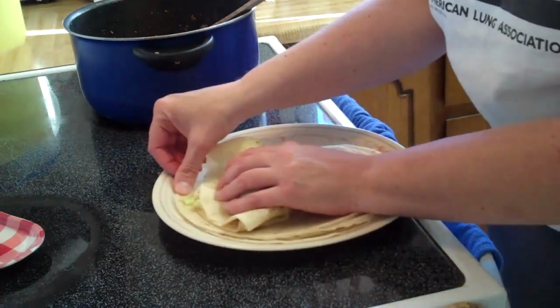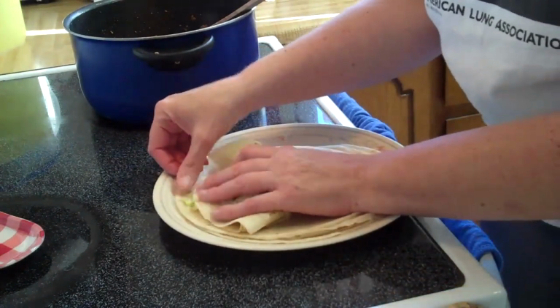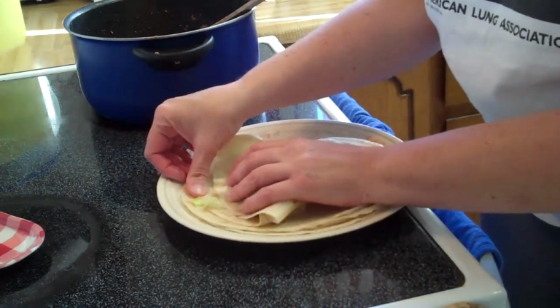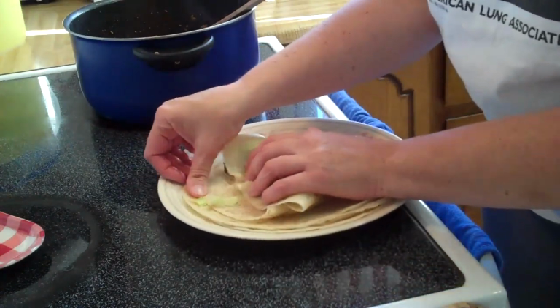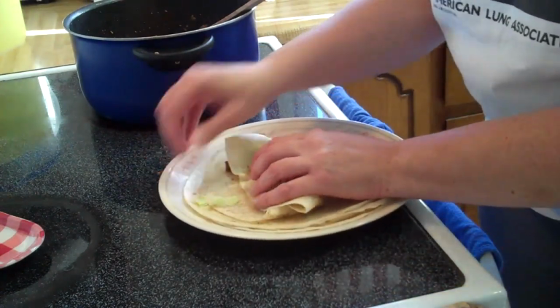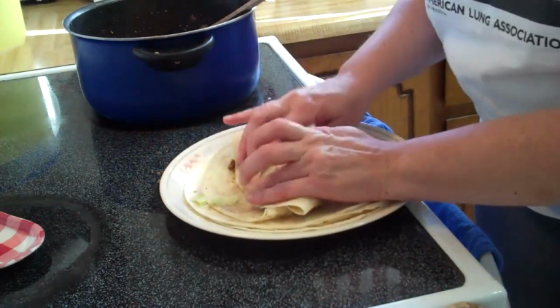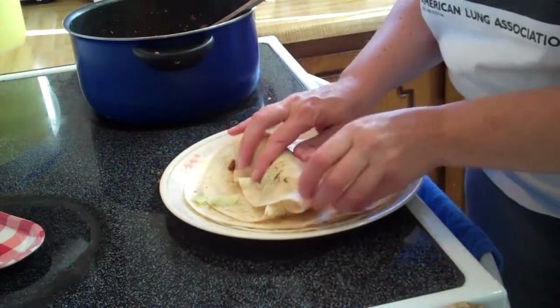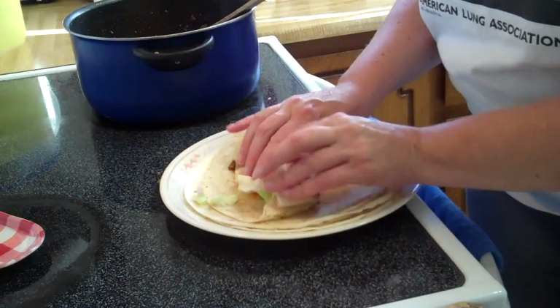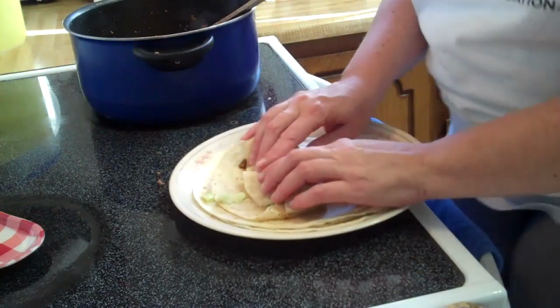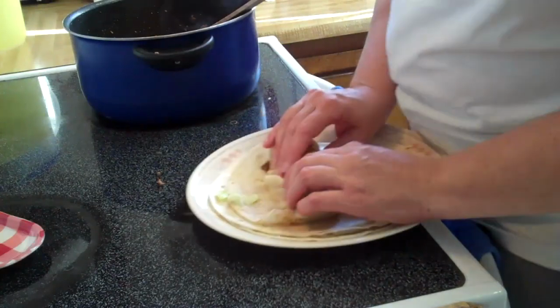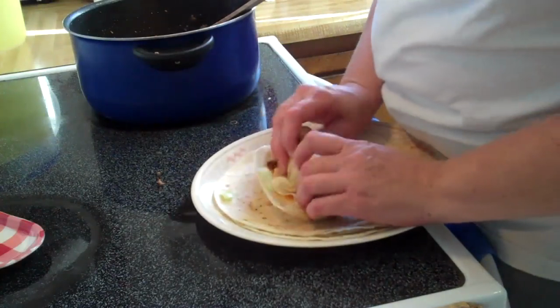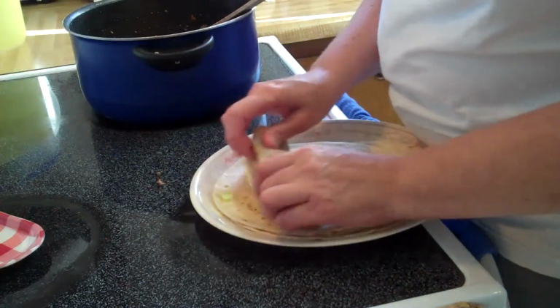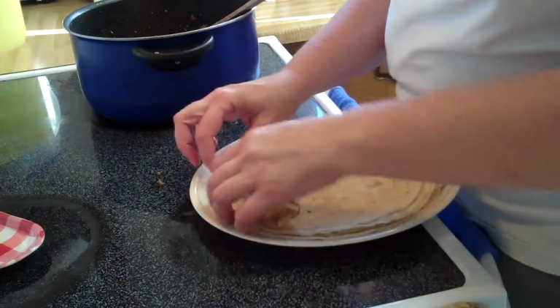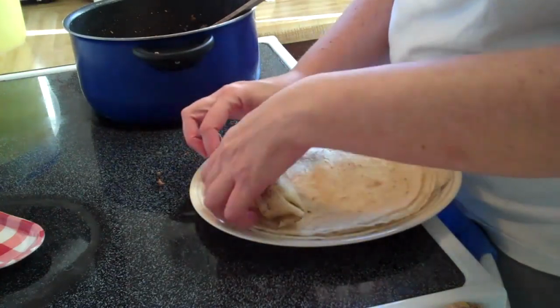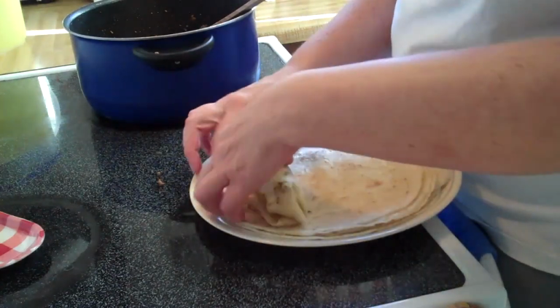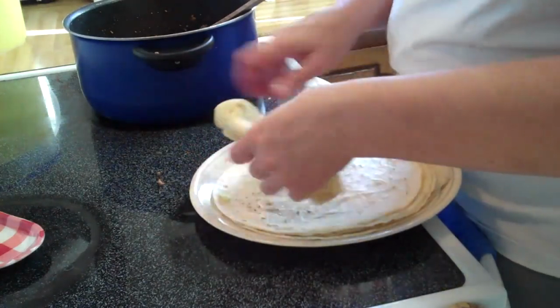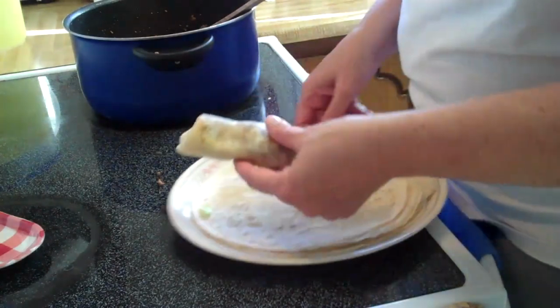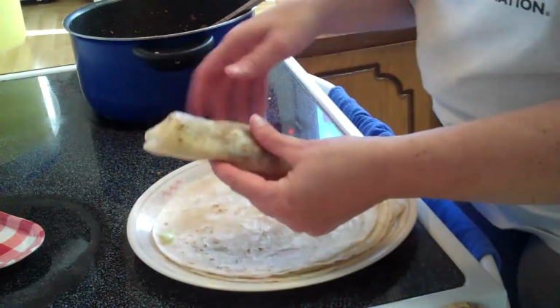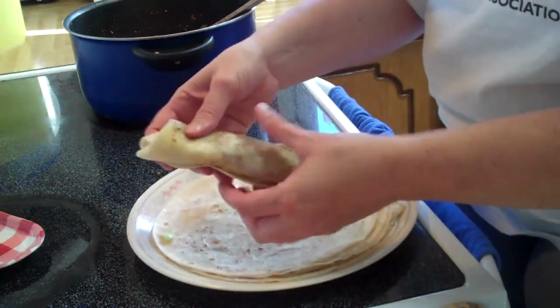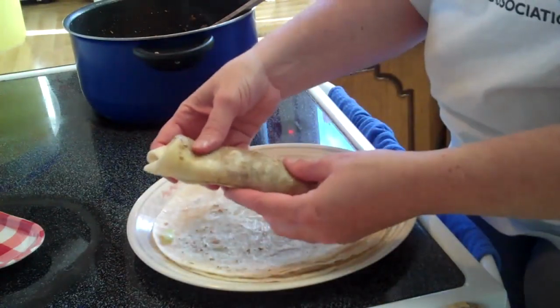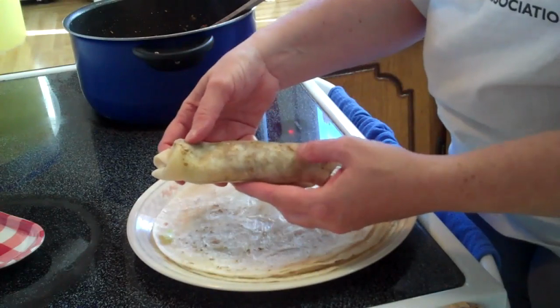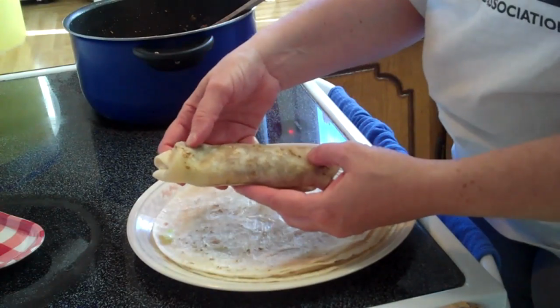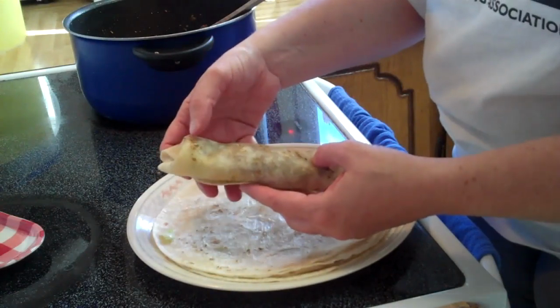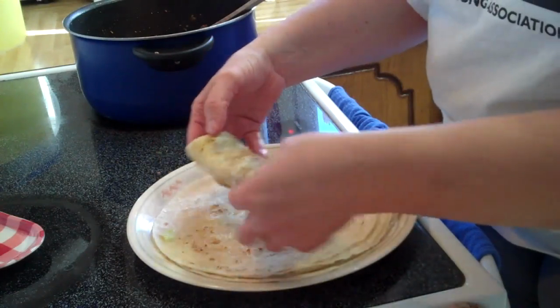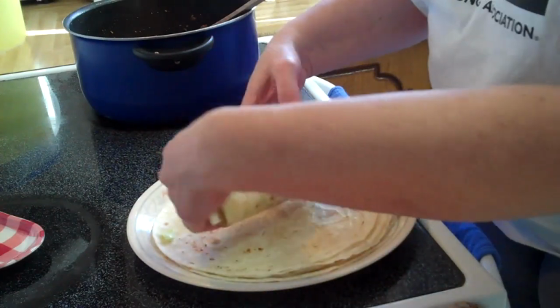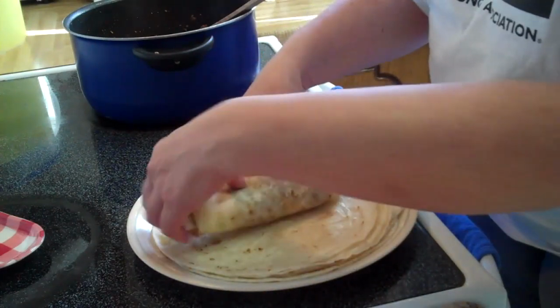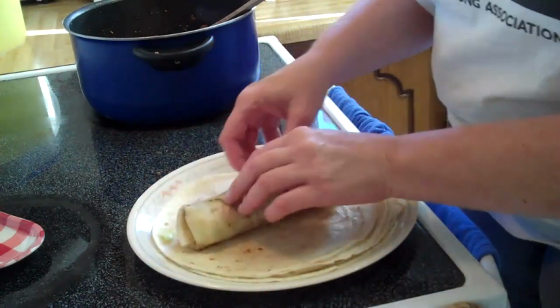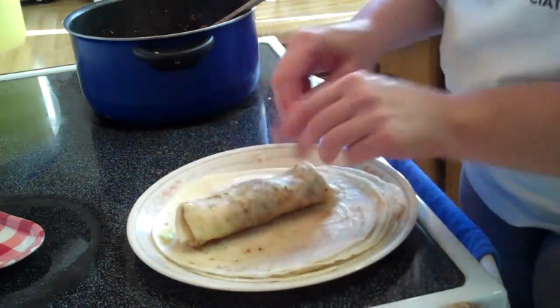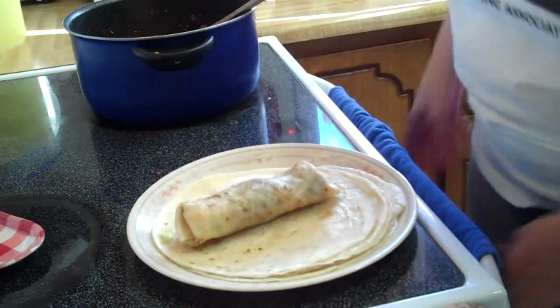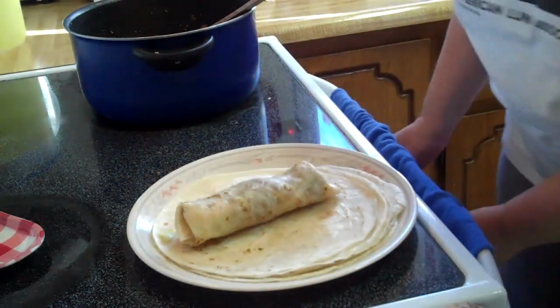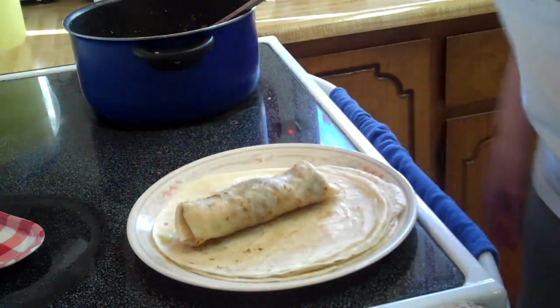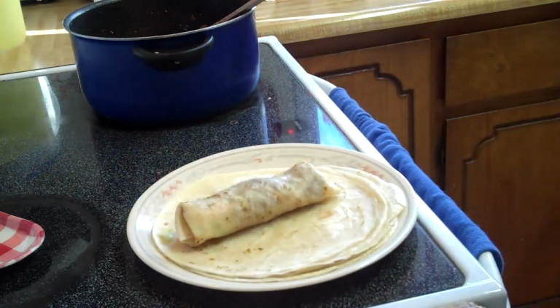Fold it in half, tuck in the sides, and then fold it over — and there you go, a nice taco tango. Thanks for watching!